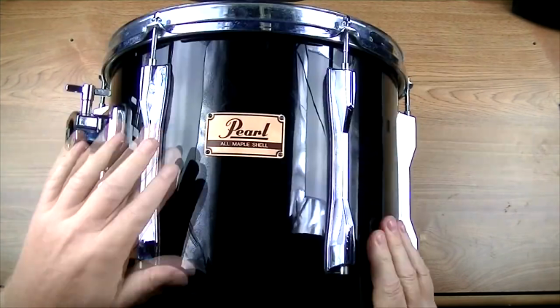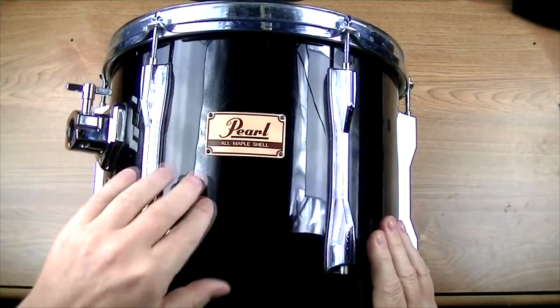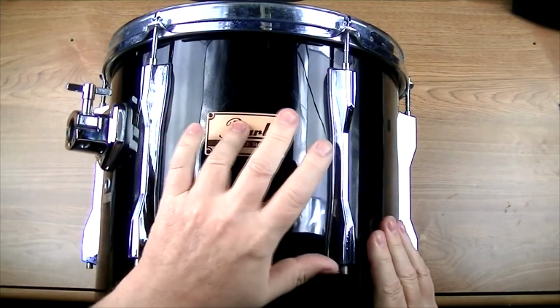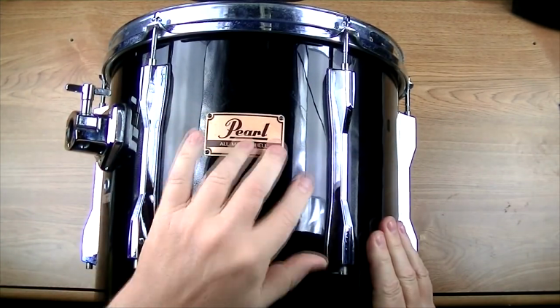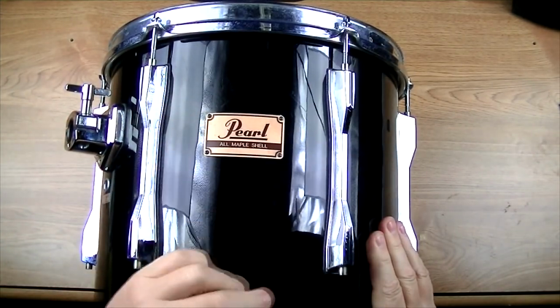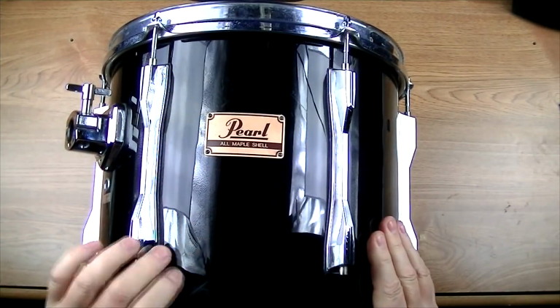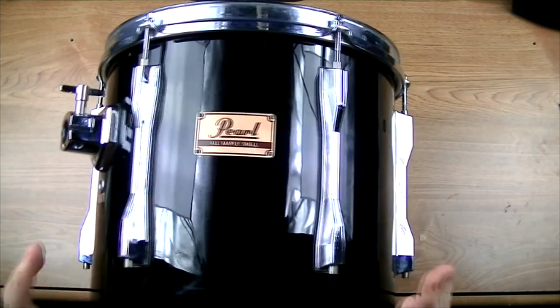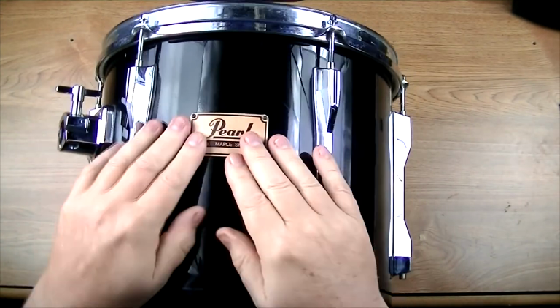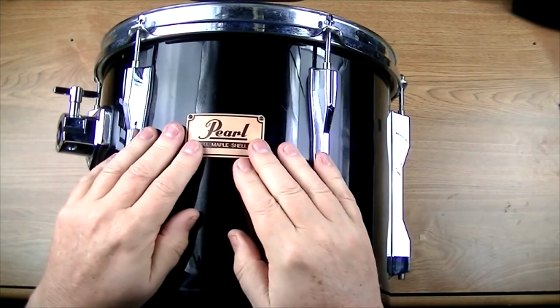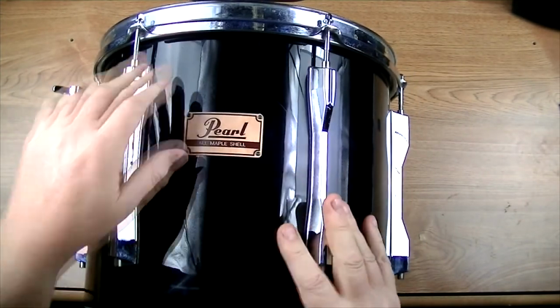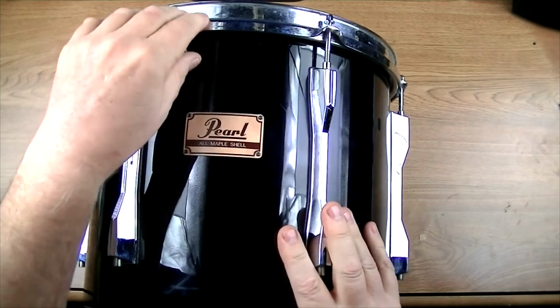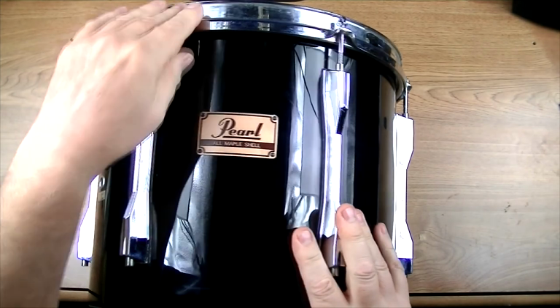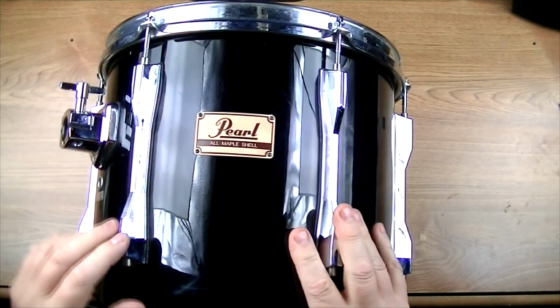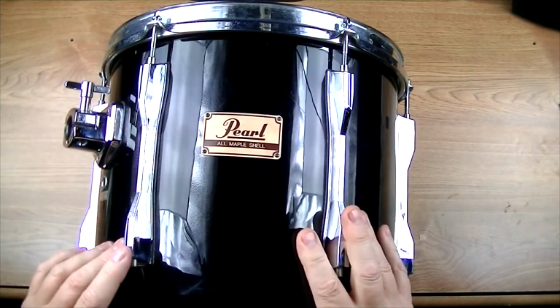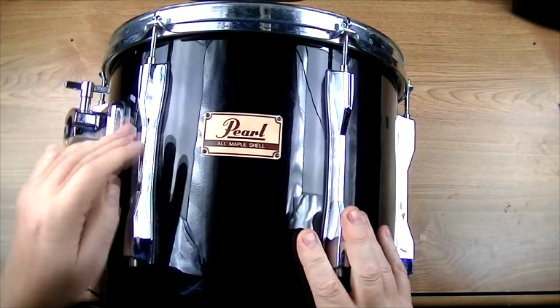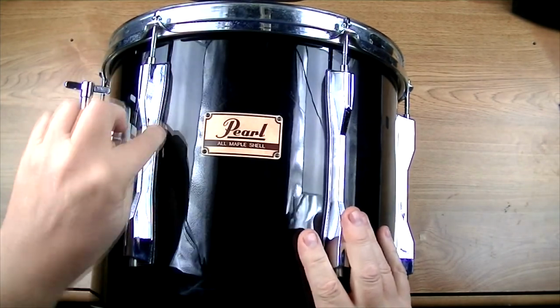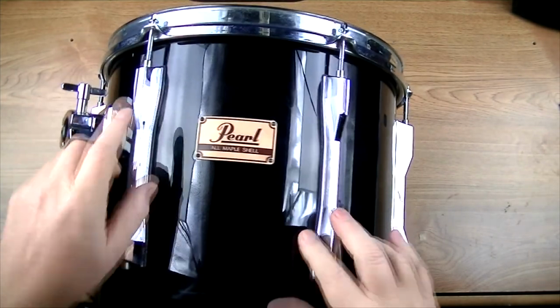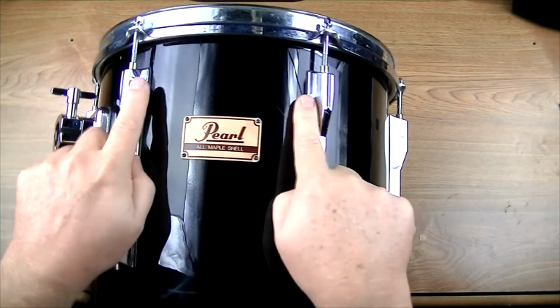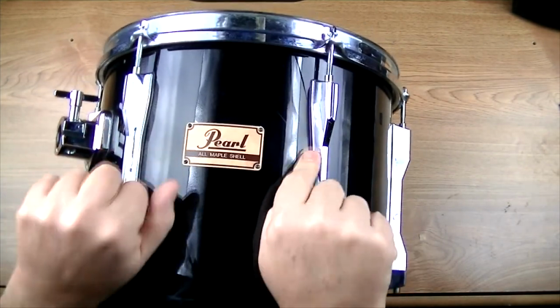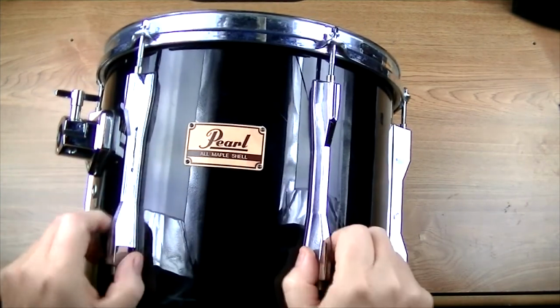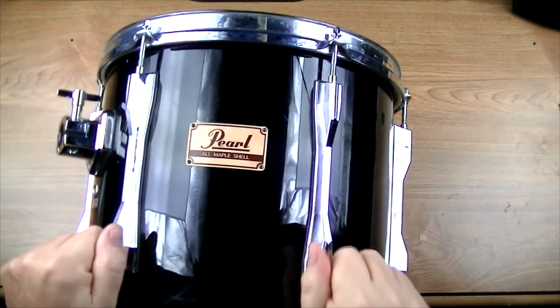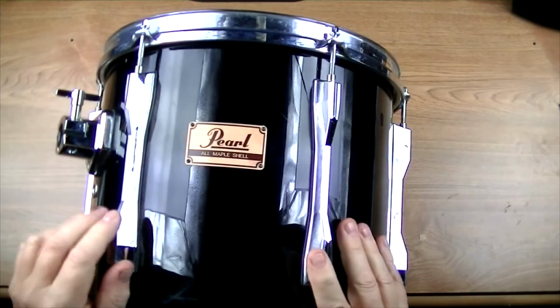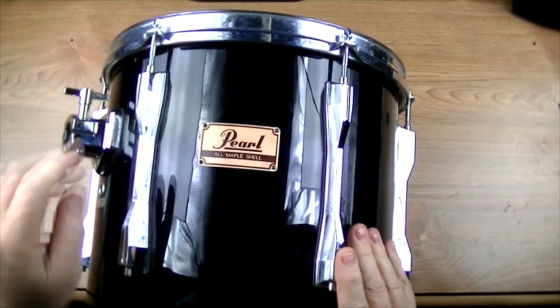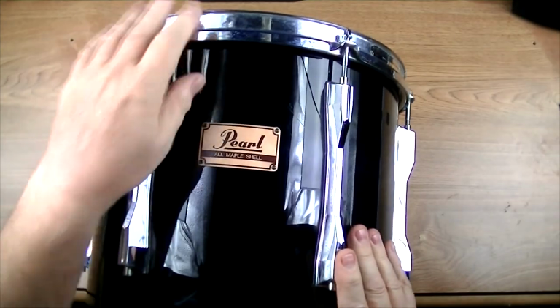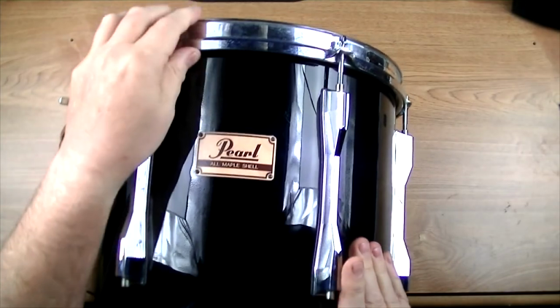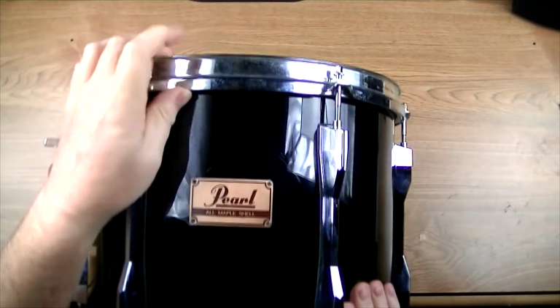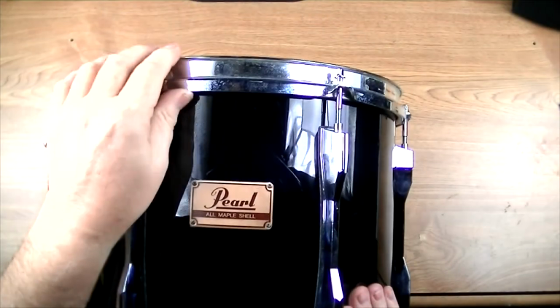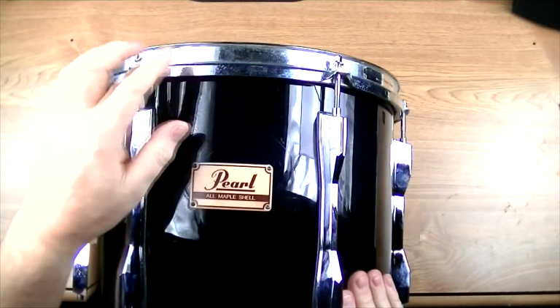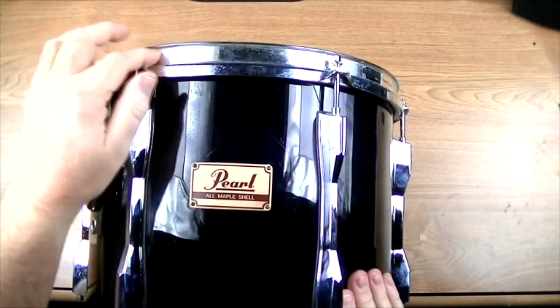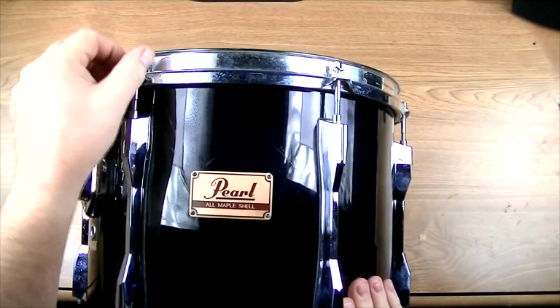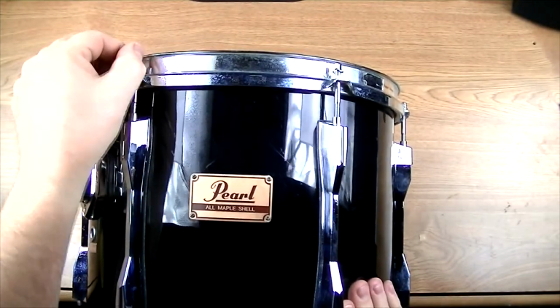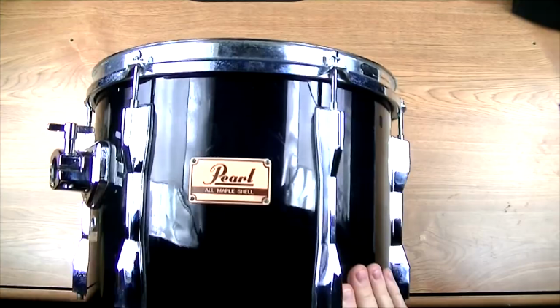On the shells I just use a good decent wax. But the best way to do this is really to take apart as much of this as possible. You really don't have to take off the lugs to get to the chrome, but you do have to take off the rims and the heads to get things really good and clean.